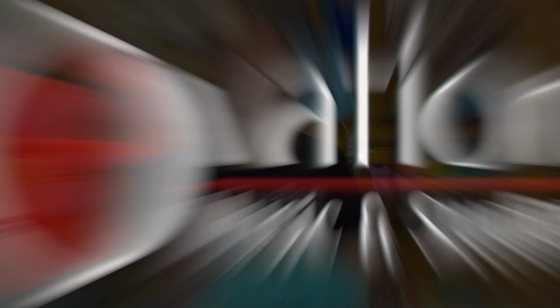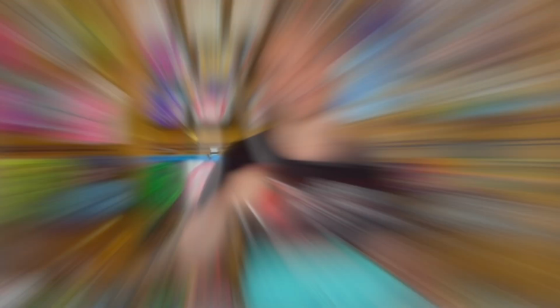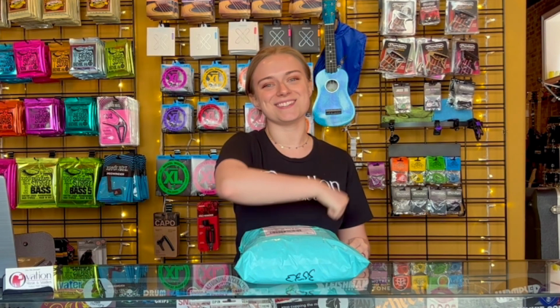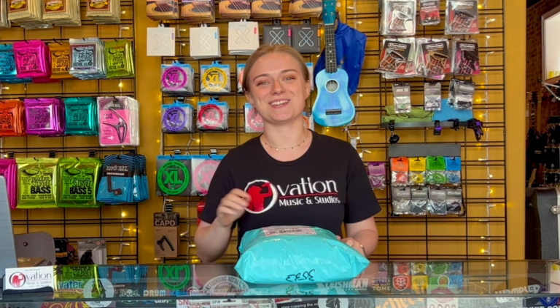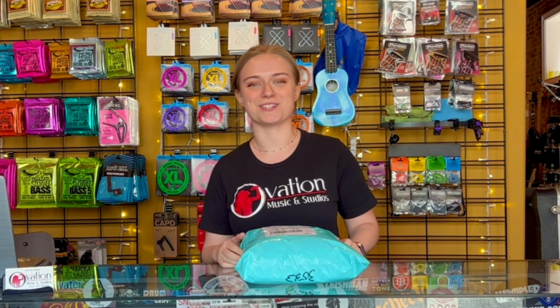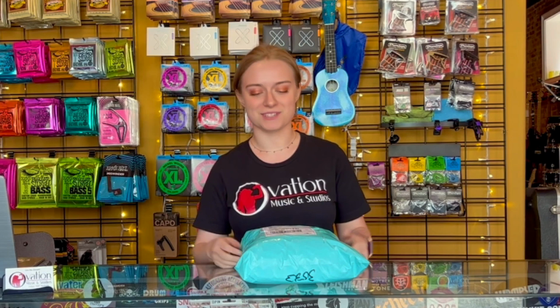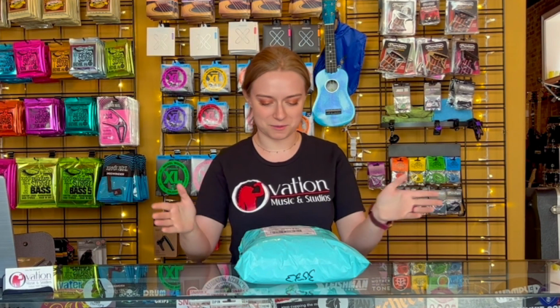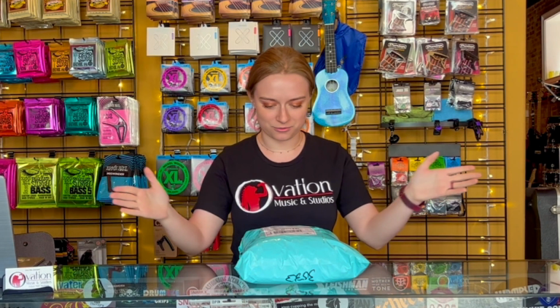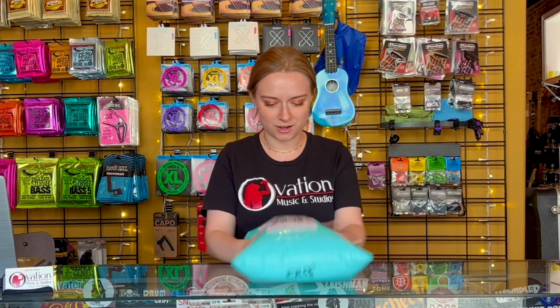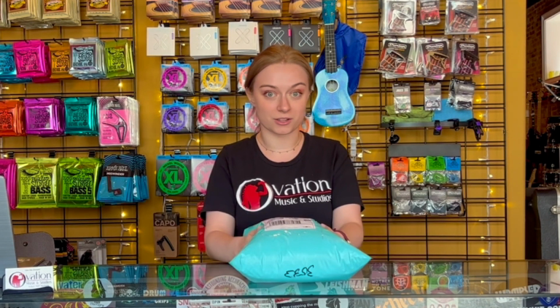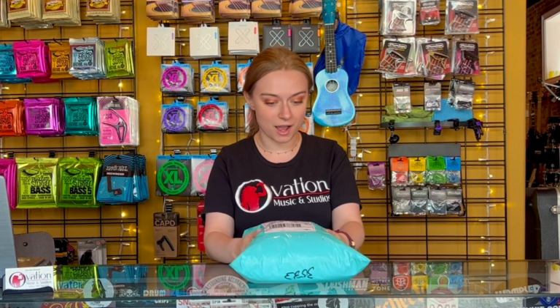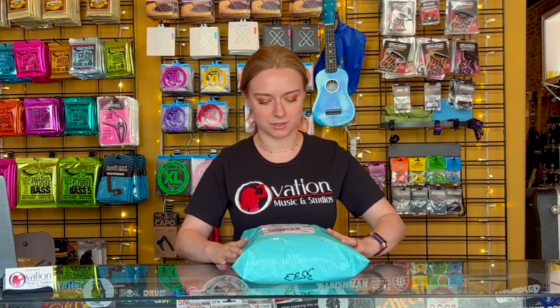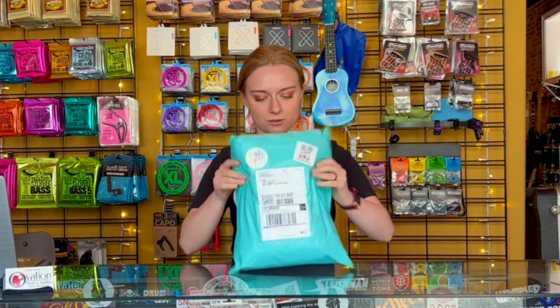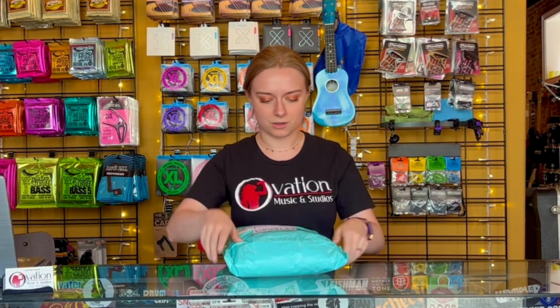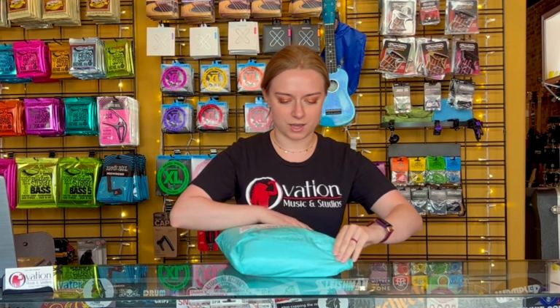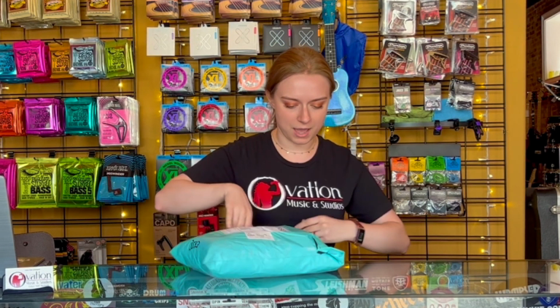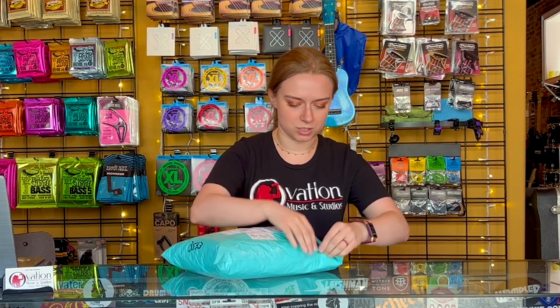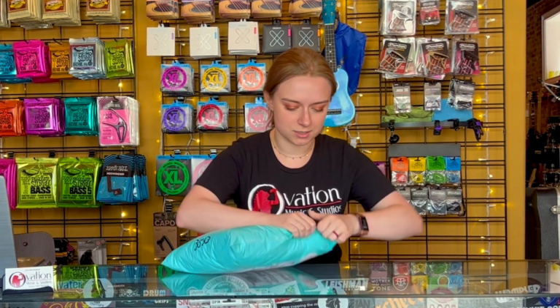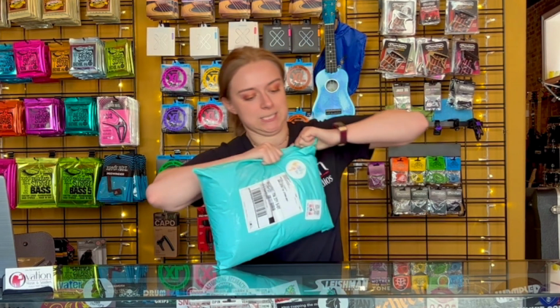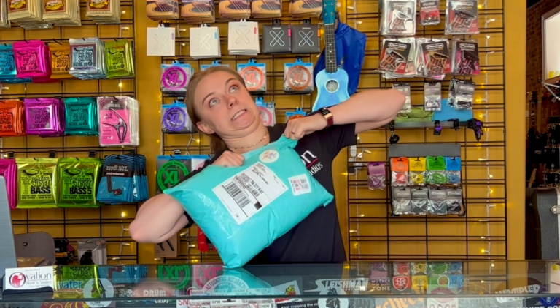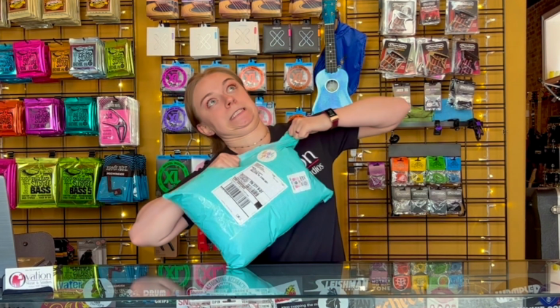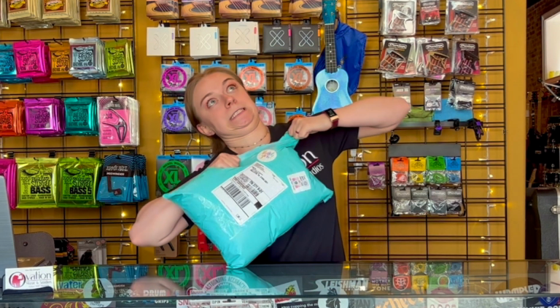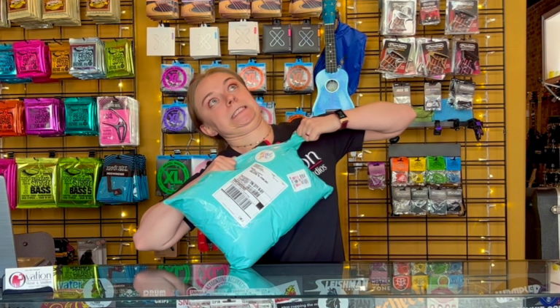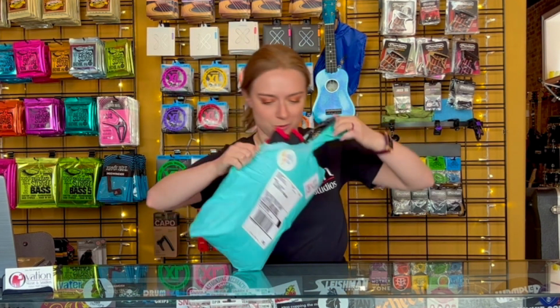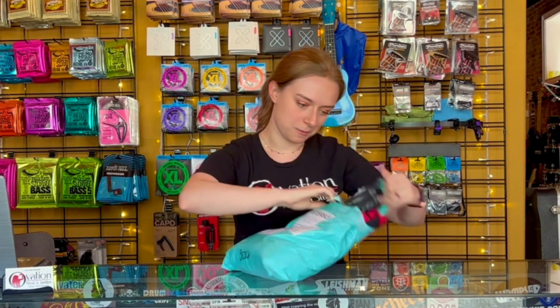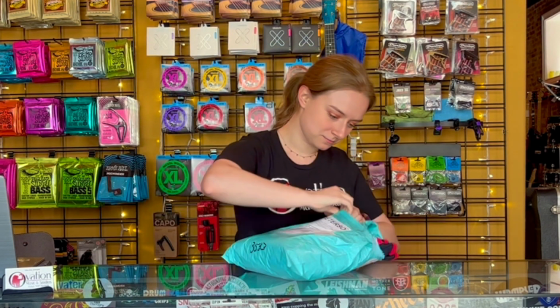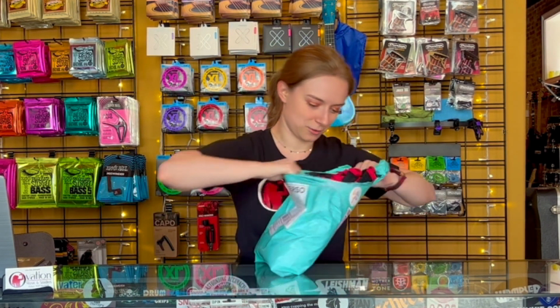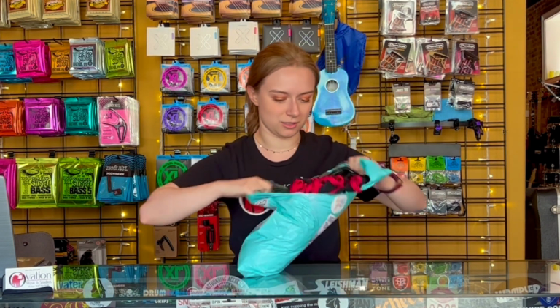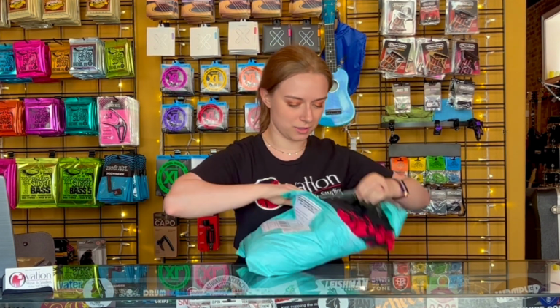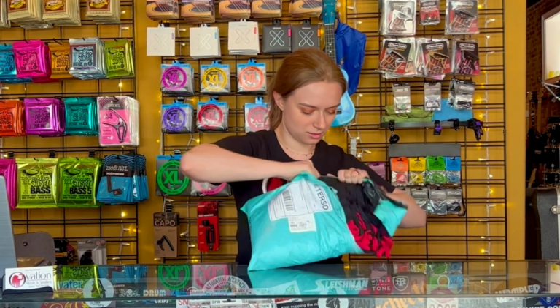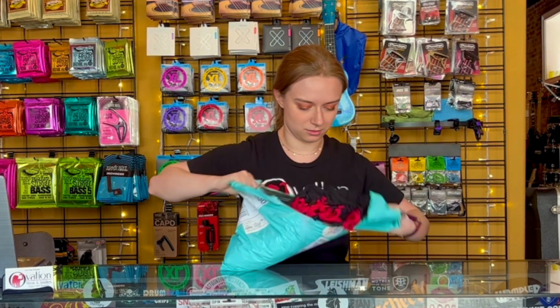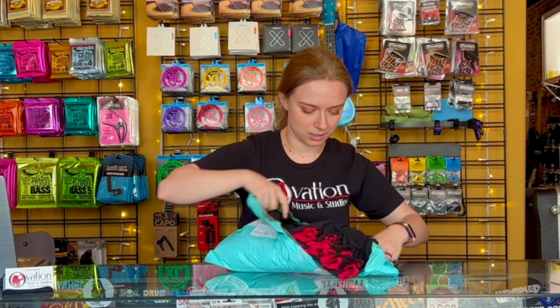Hey there! This is KK with Ovation Music. I'm here for another unboxing video. We've got a package here. I'm going to open up — that's pretty easy to open. See what we got.